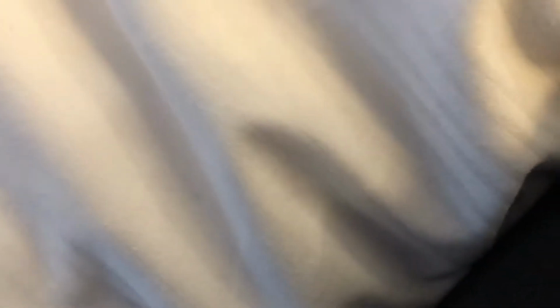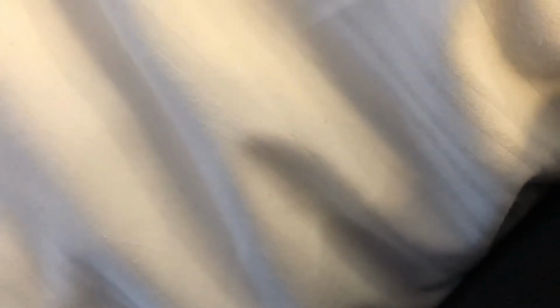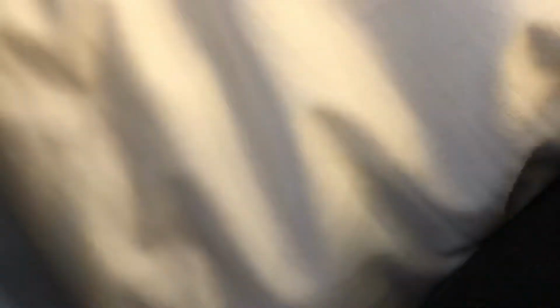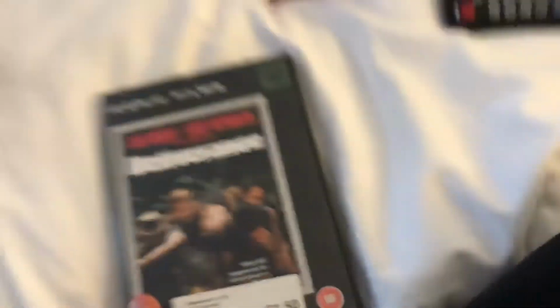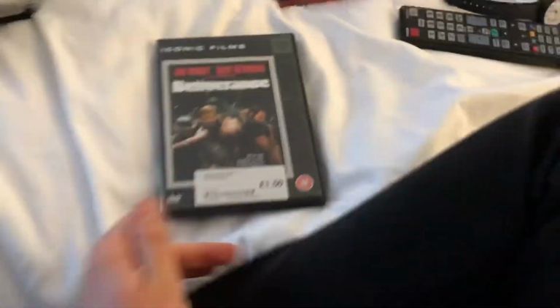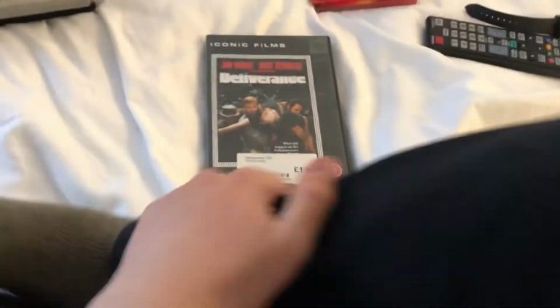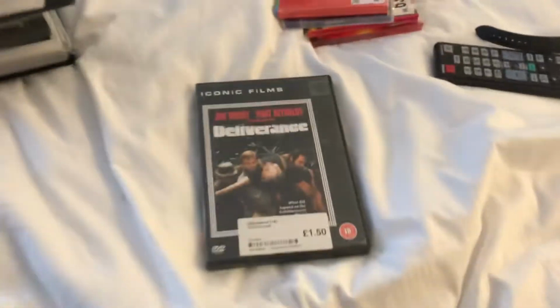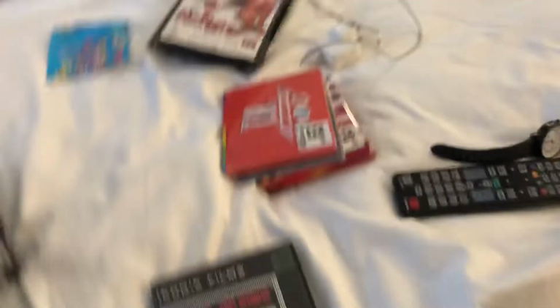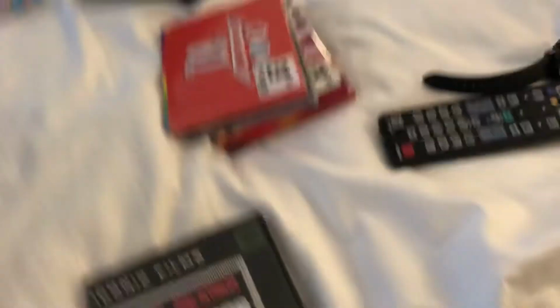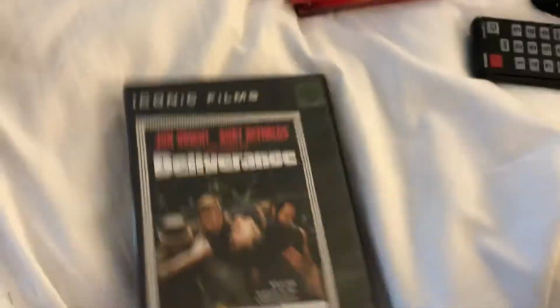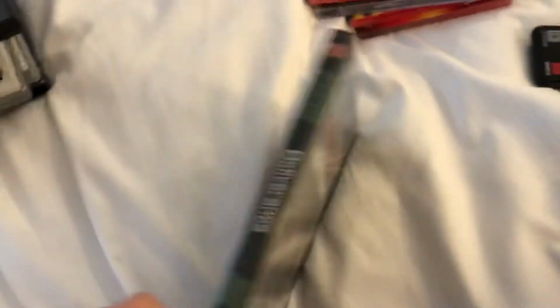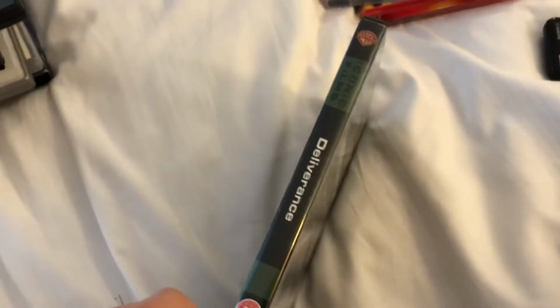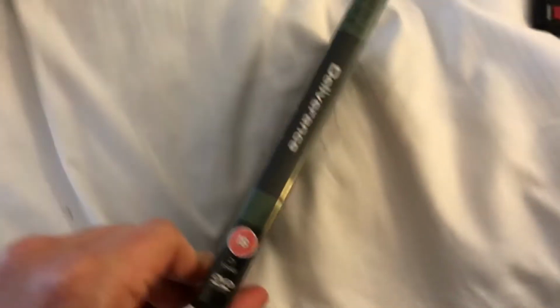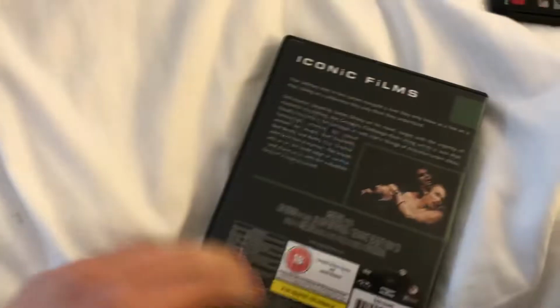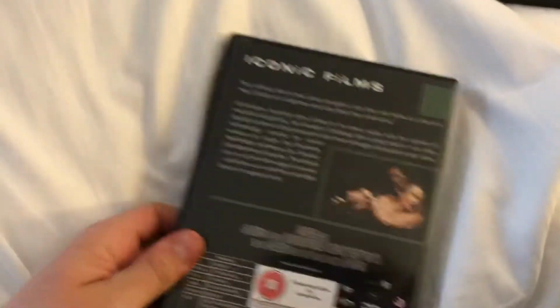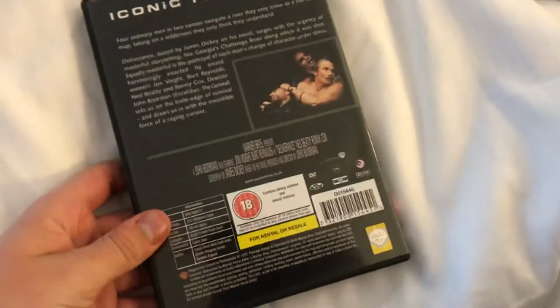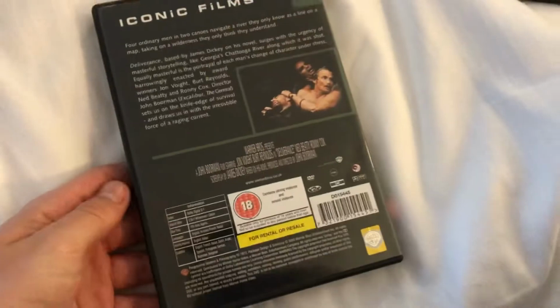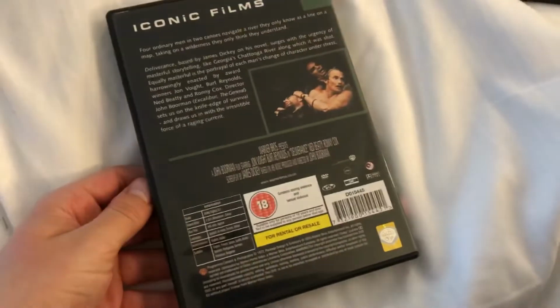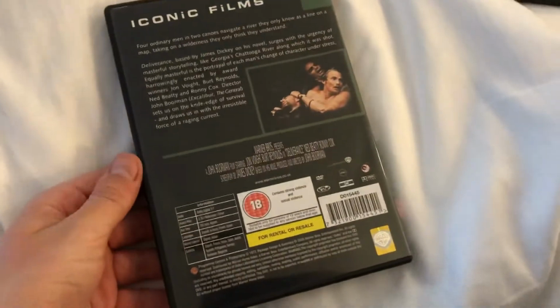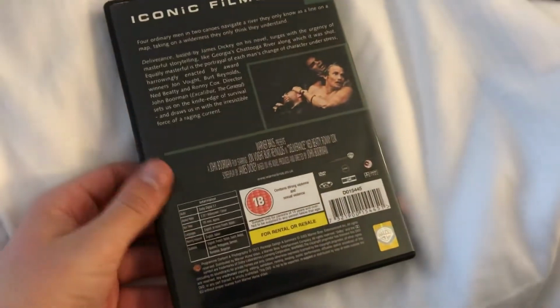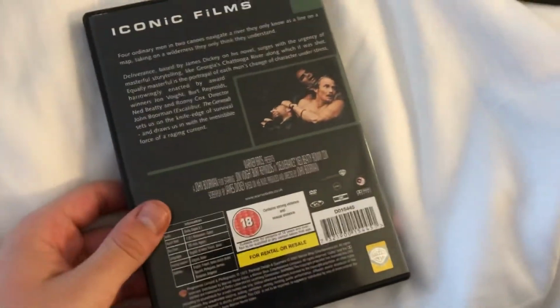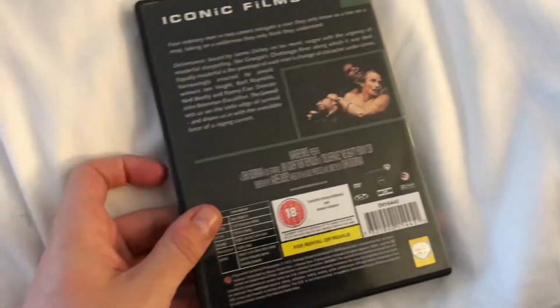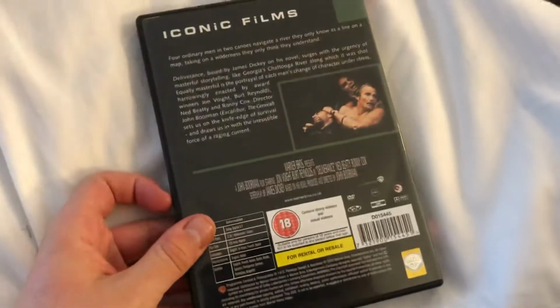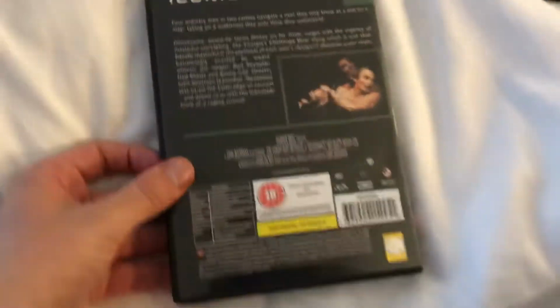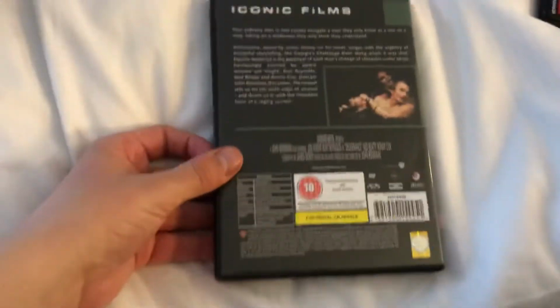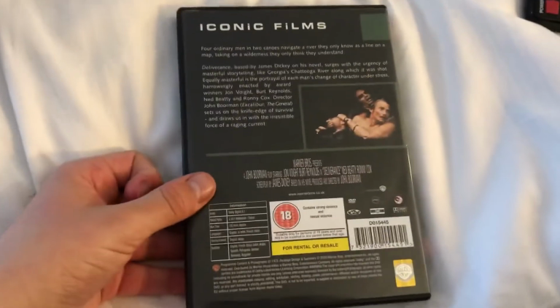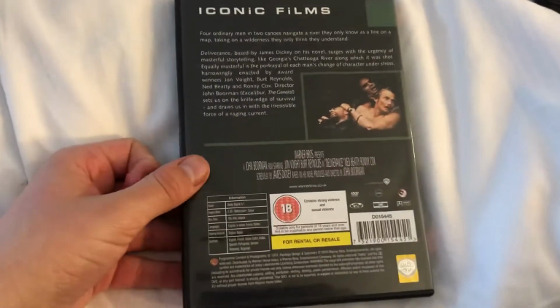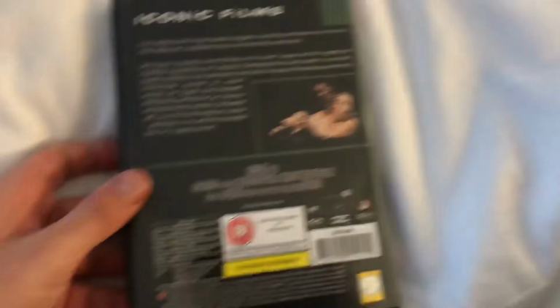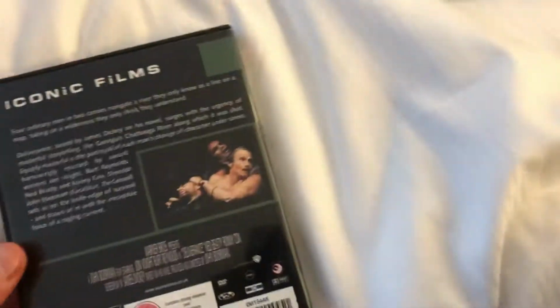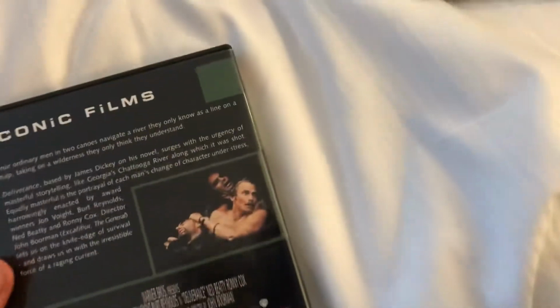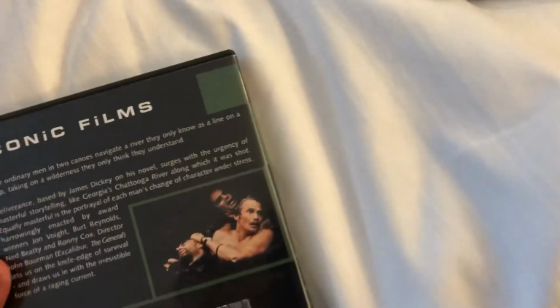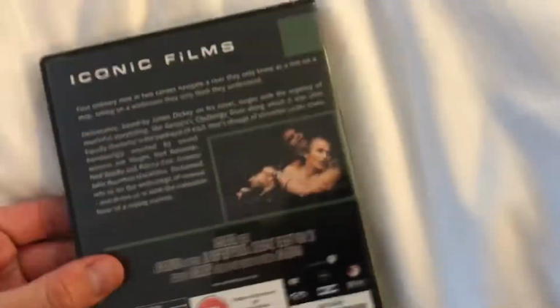The next one up is Deliverance. Here's the front, the spine, and the back. This is a Warner Video release from 2005.